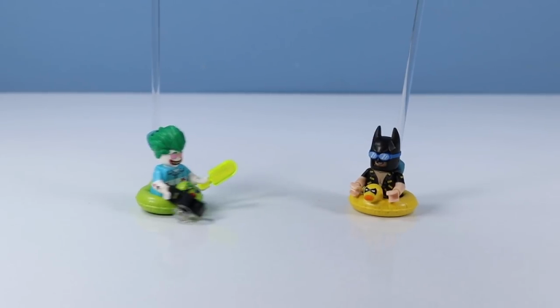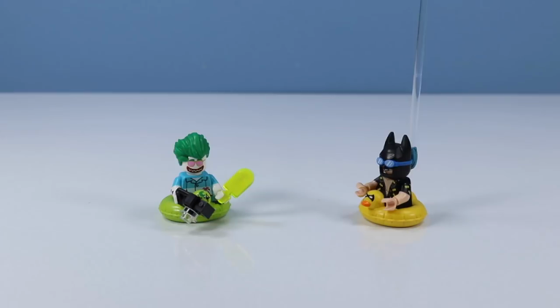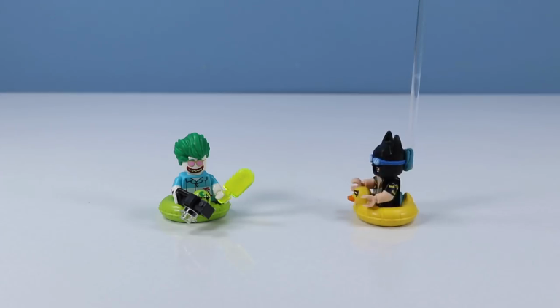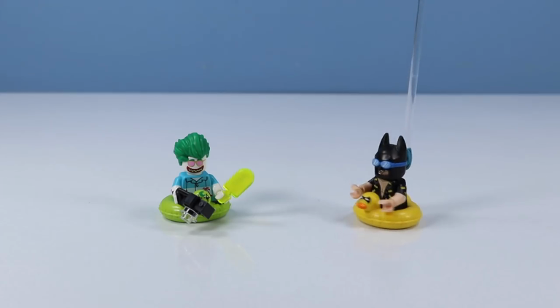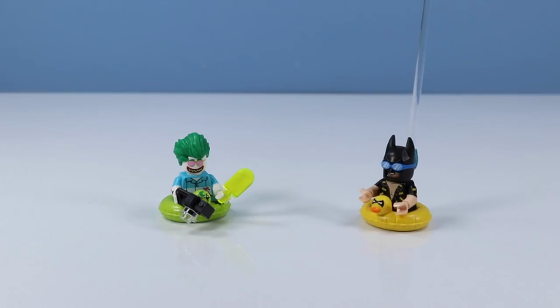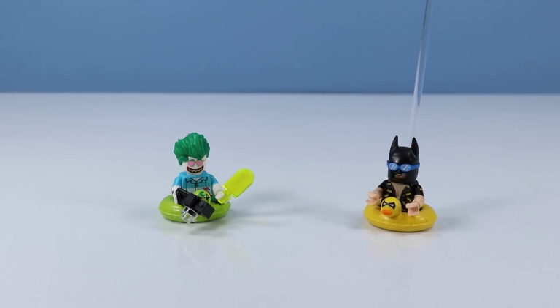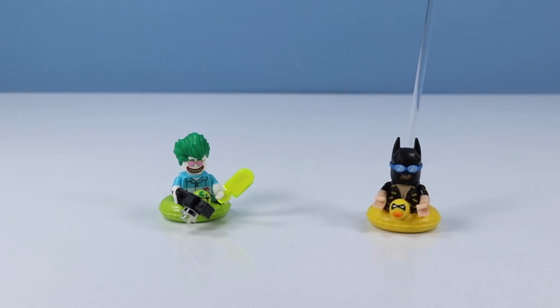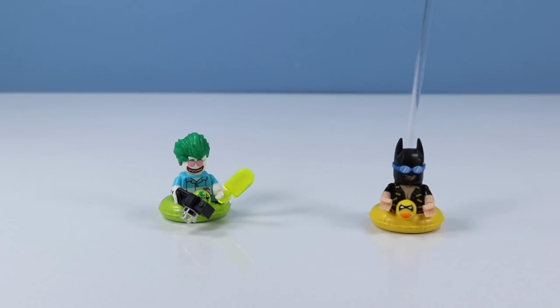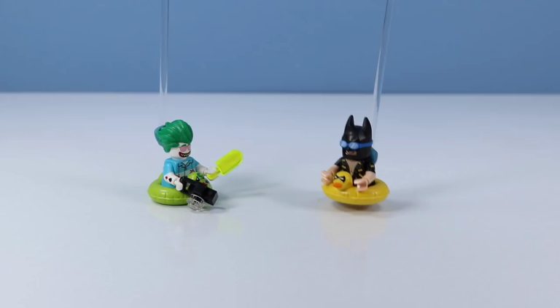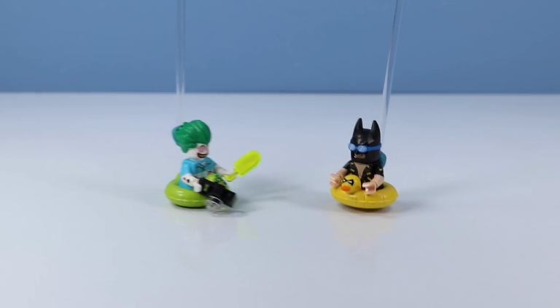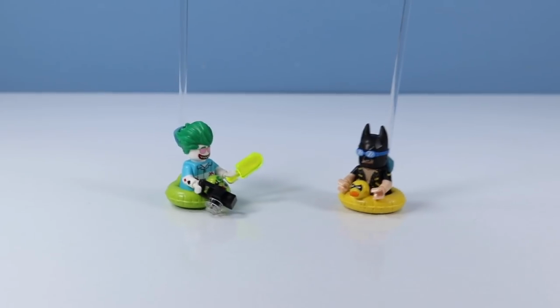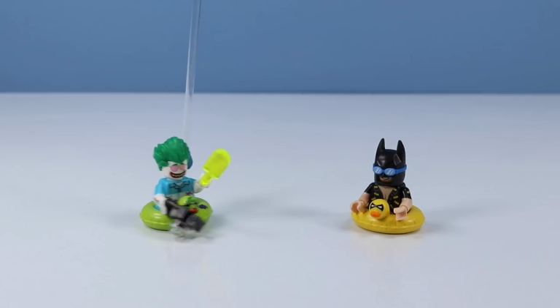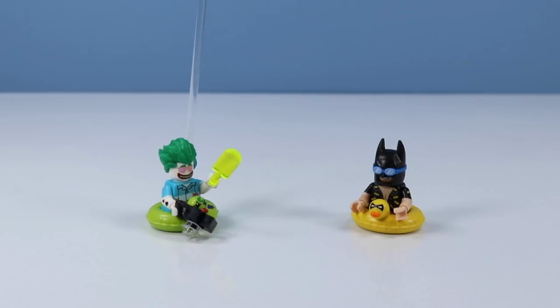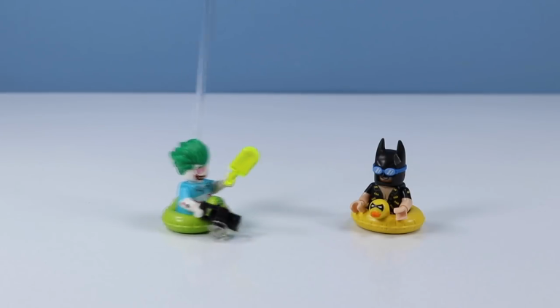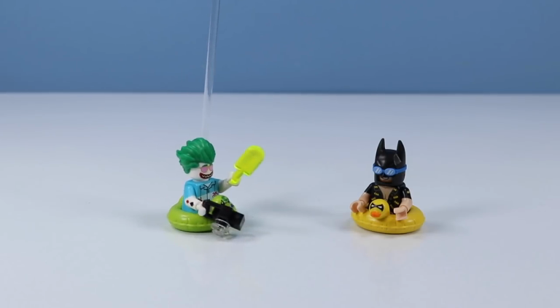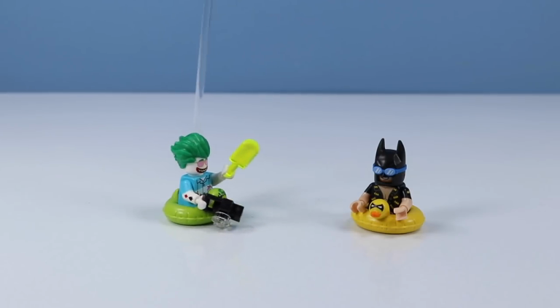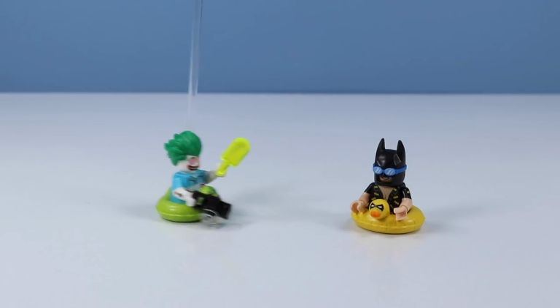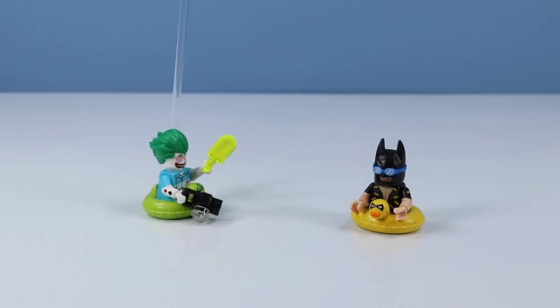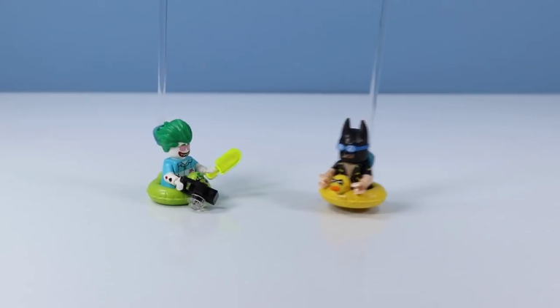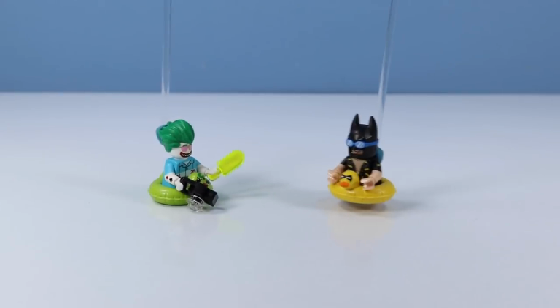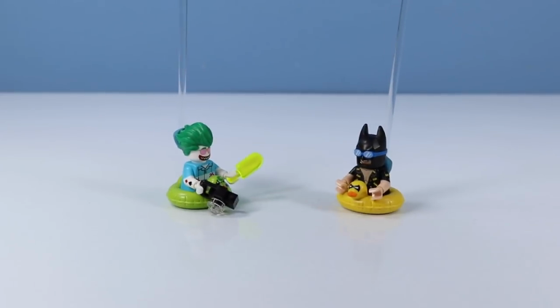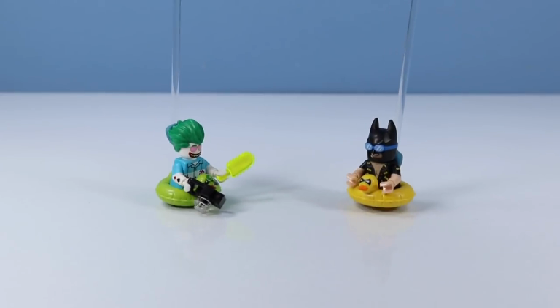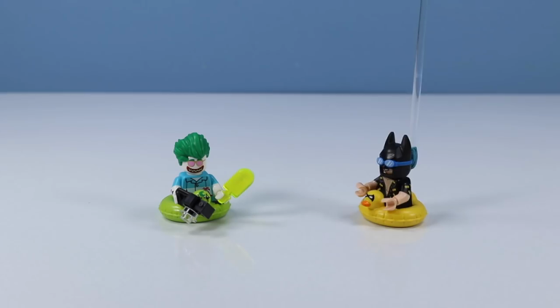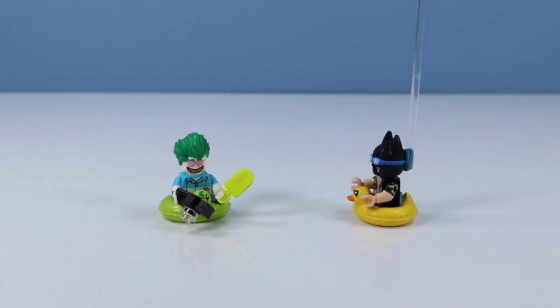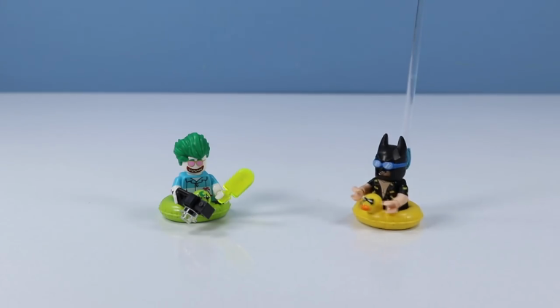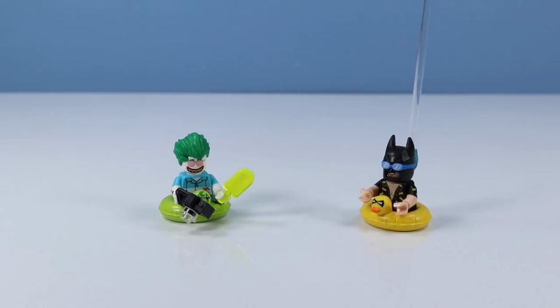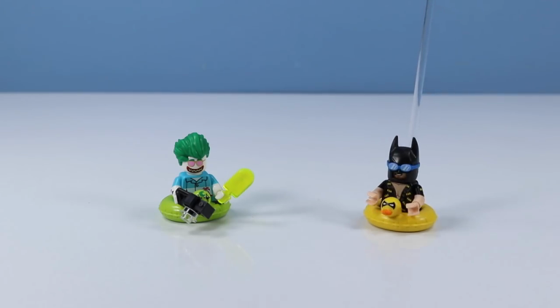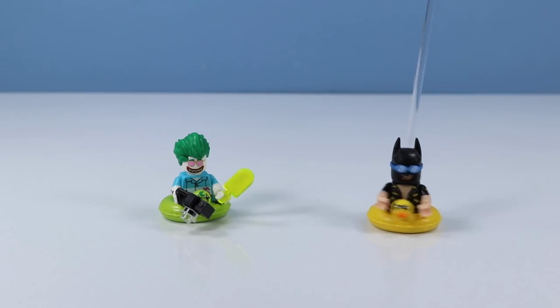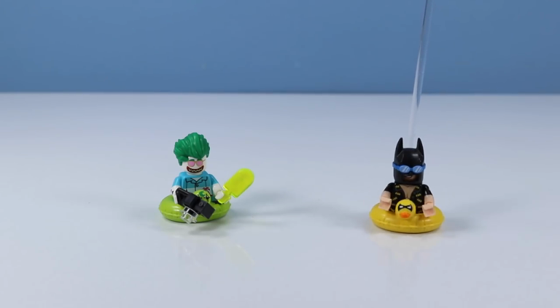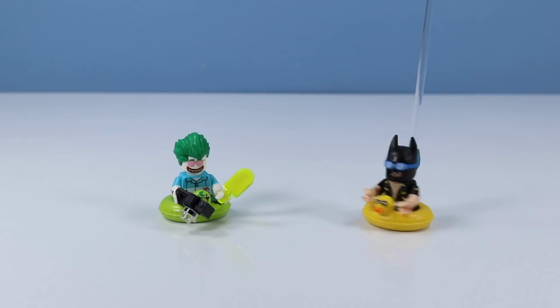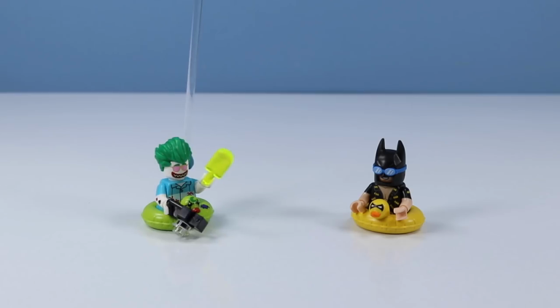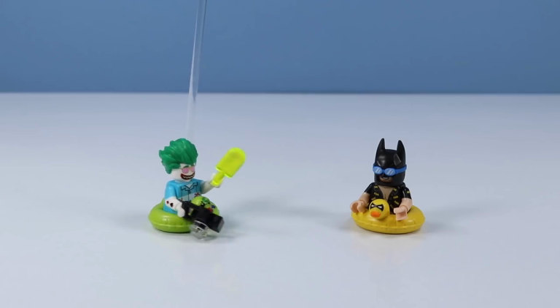The water's nice, isn't it, Joker? Yeah, nice to take a break. Hey, have you seen Barbara? No.